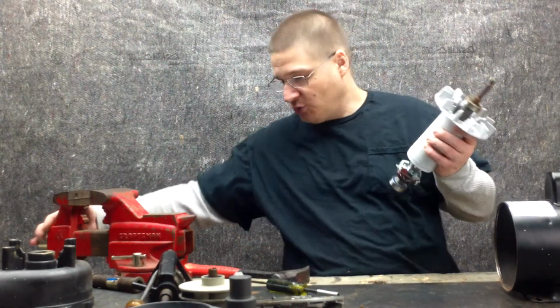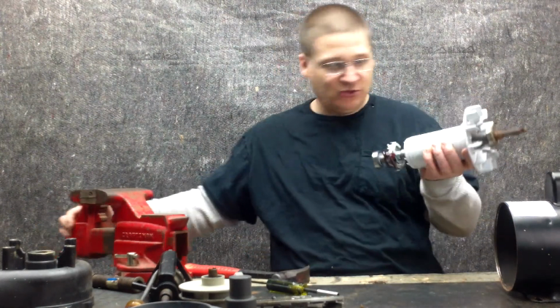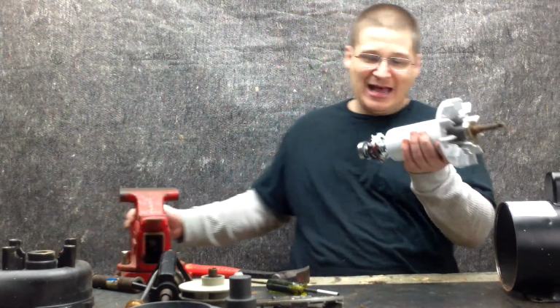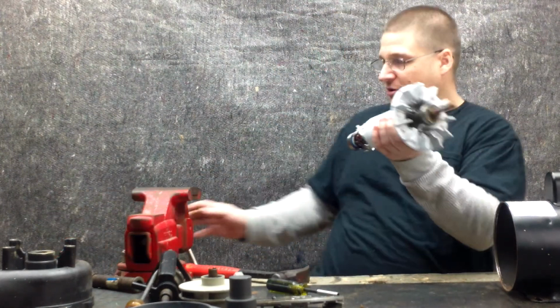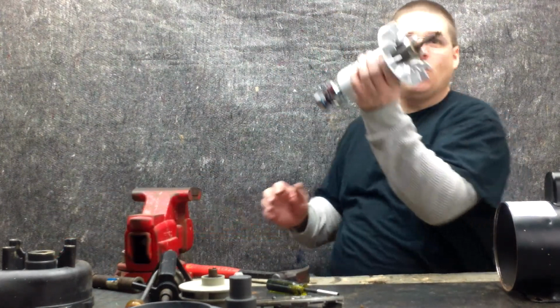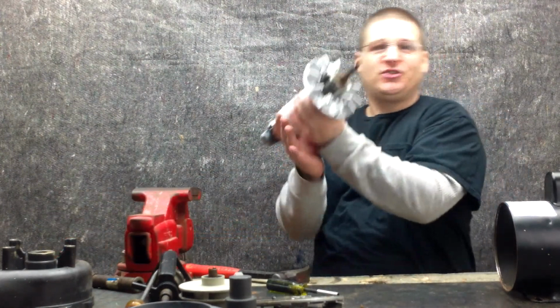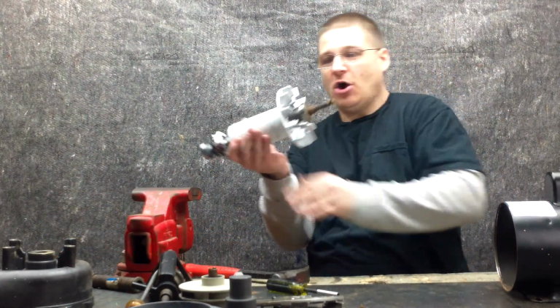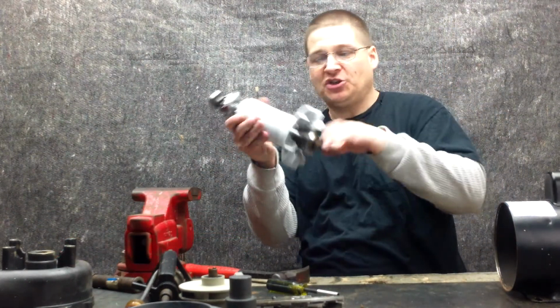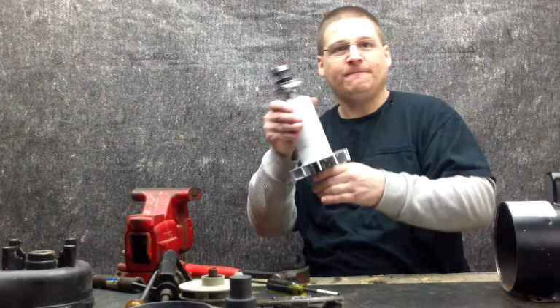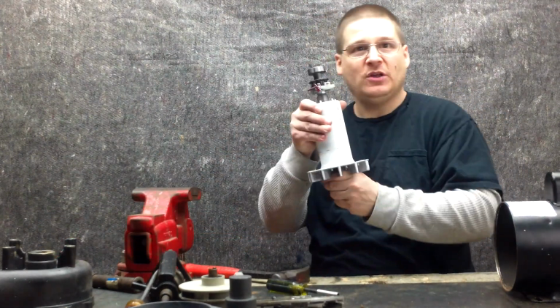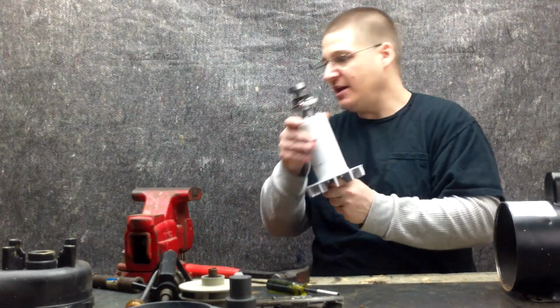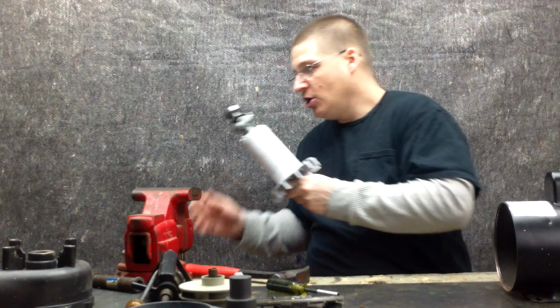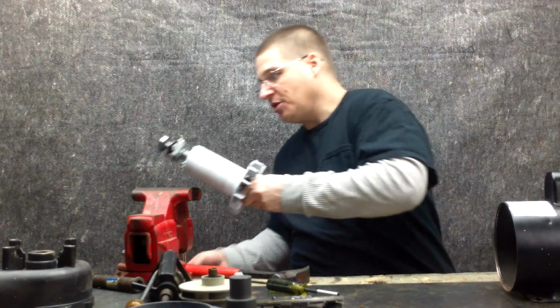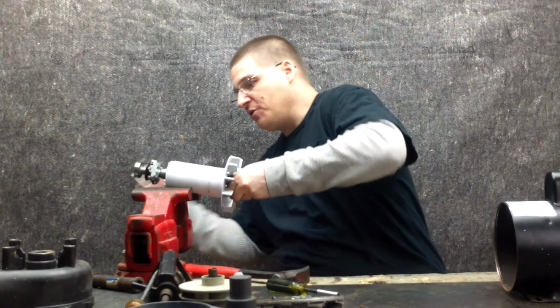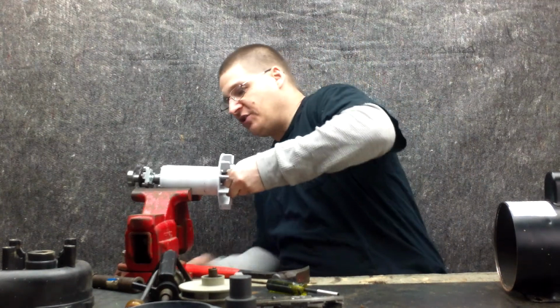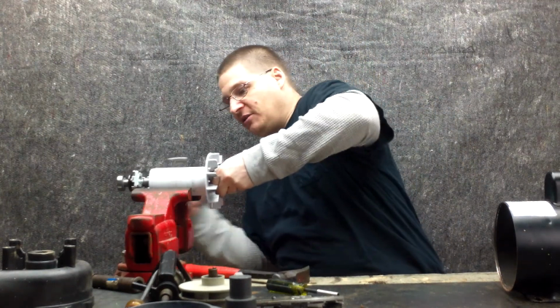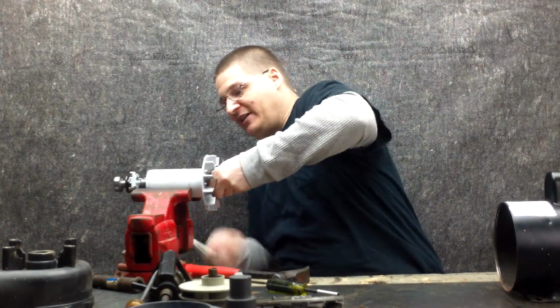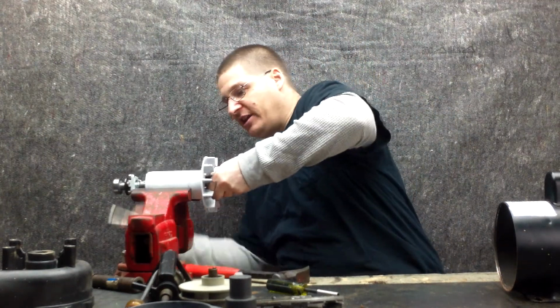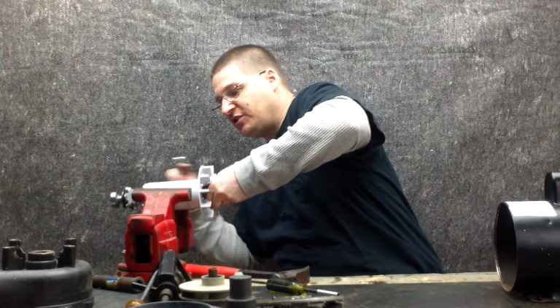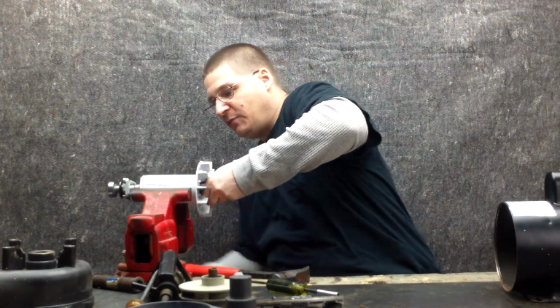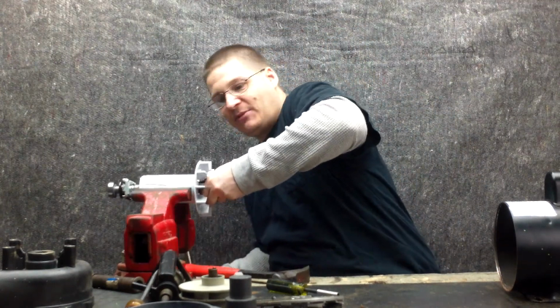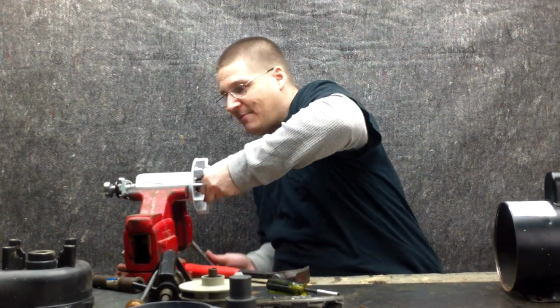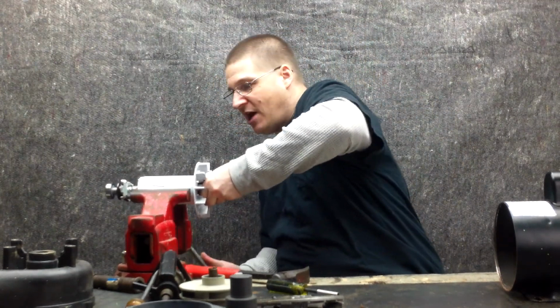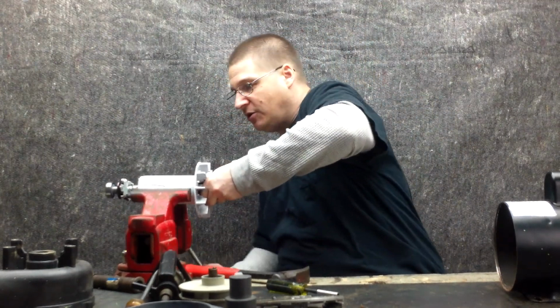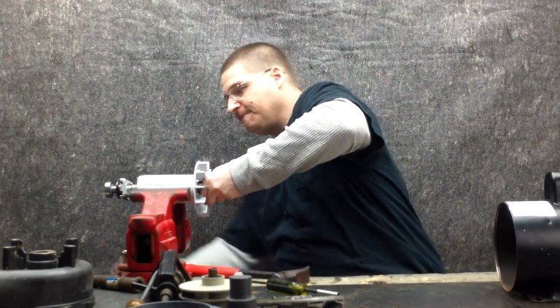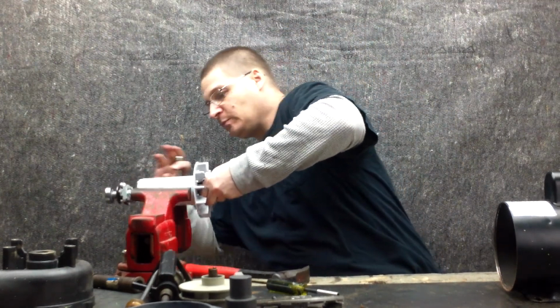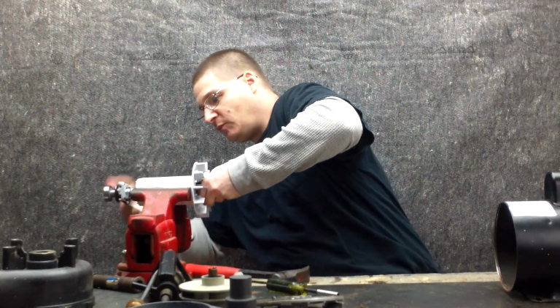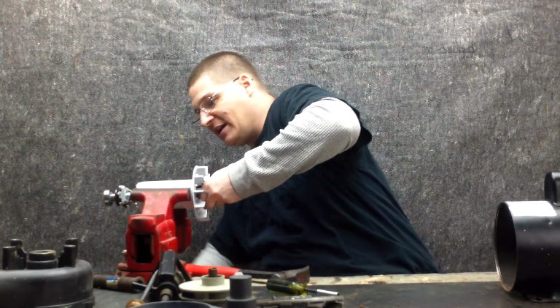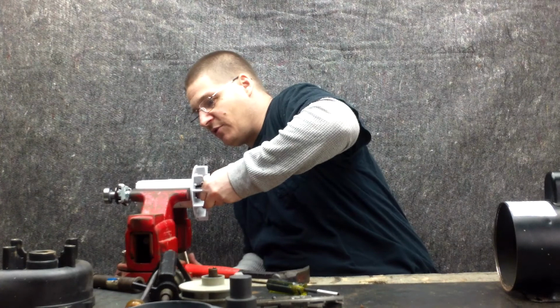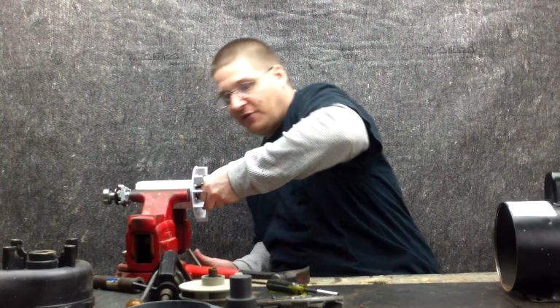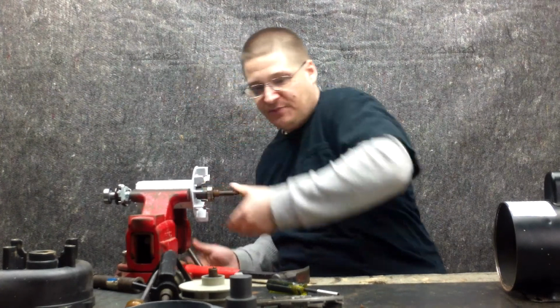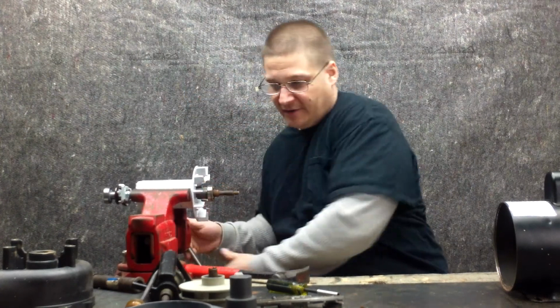What we're going to do now is throw this armature up in the vise like this, and I'm going to grab my bearing puller and remove the front bearing.